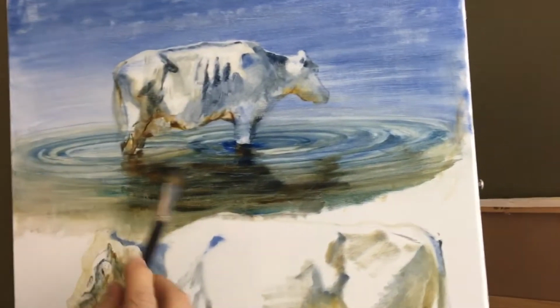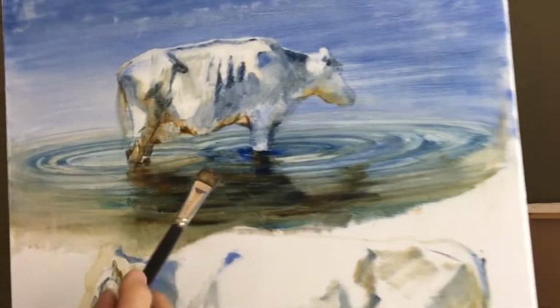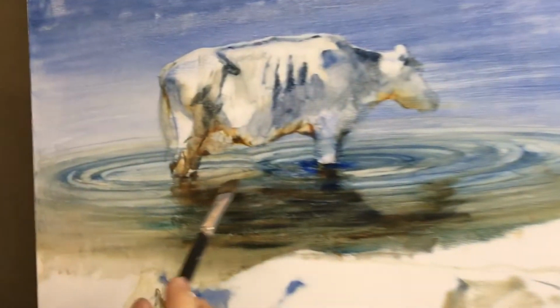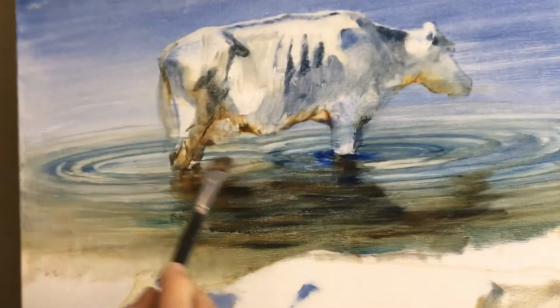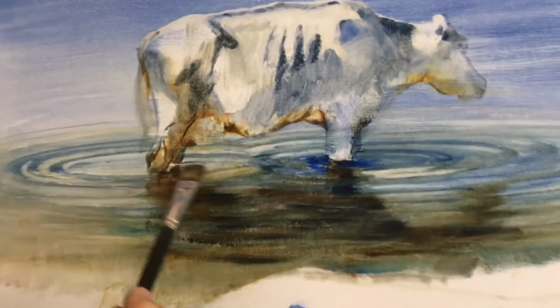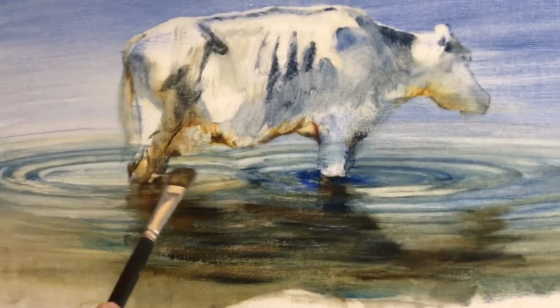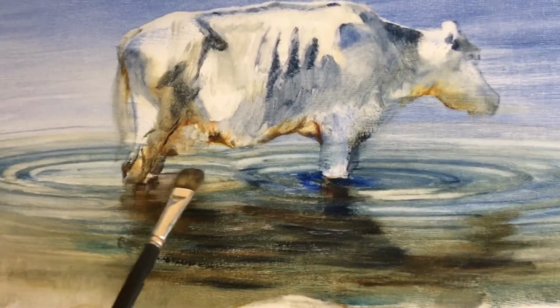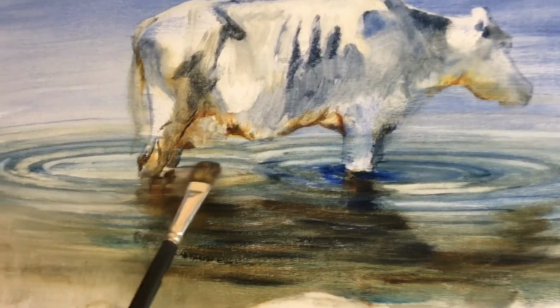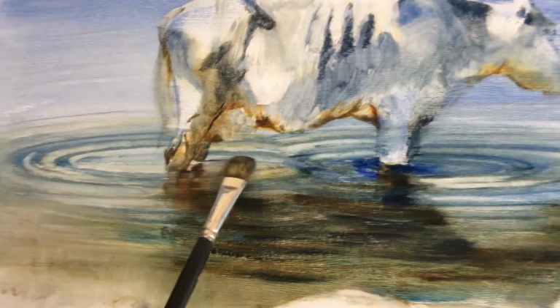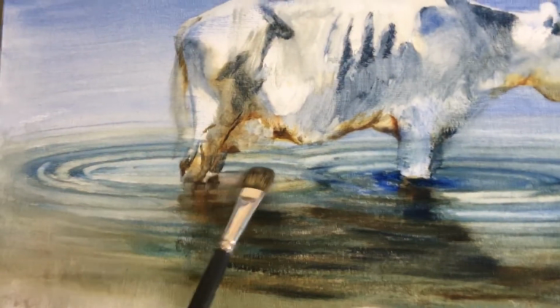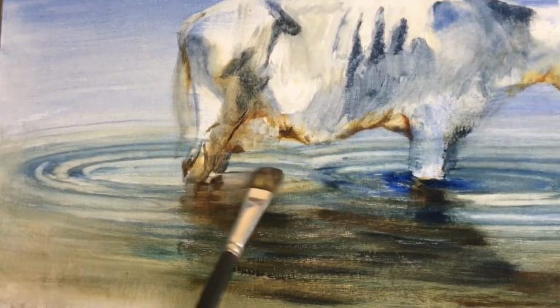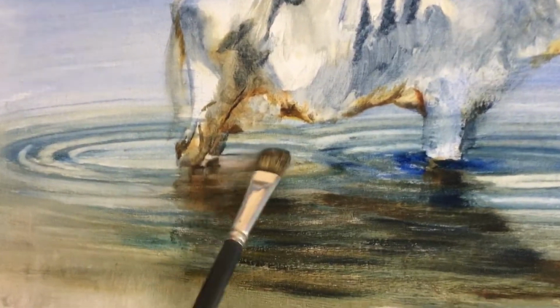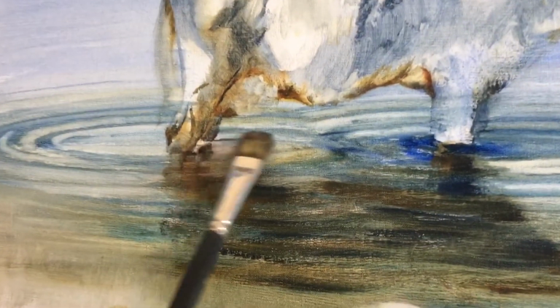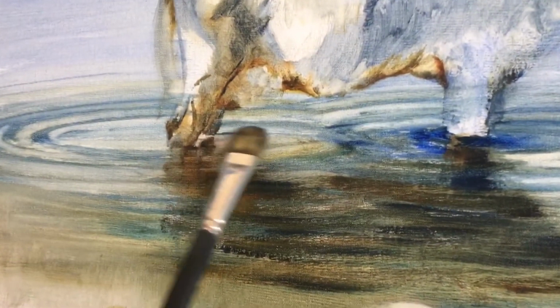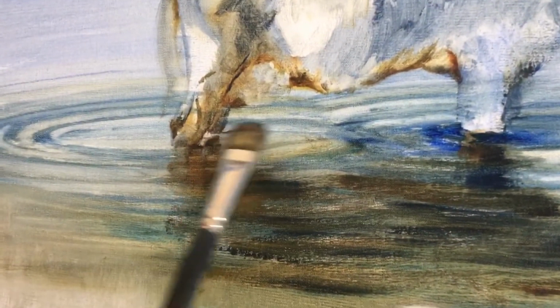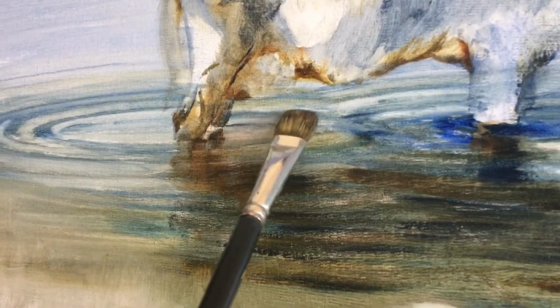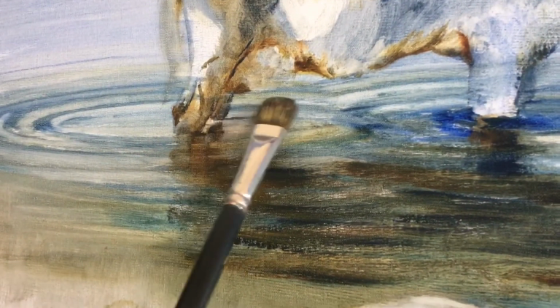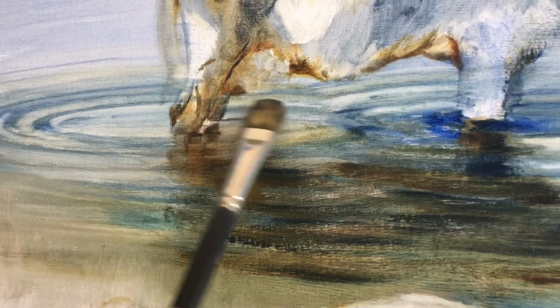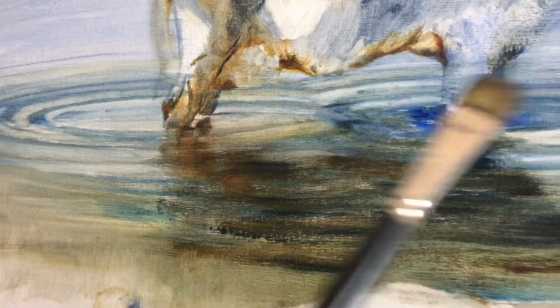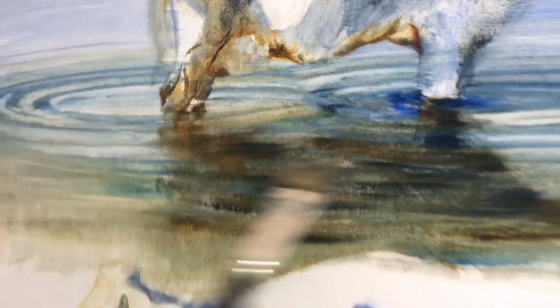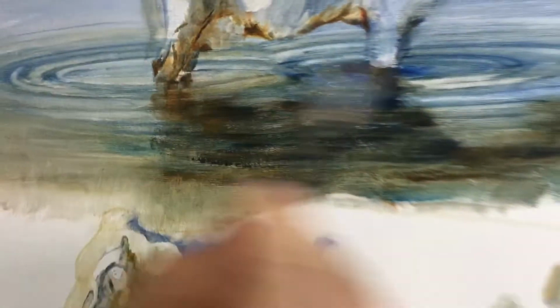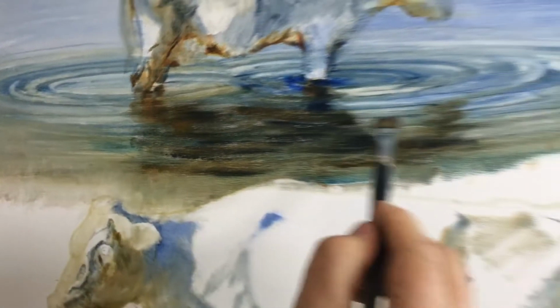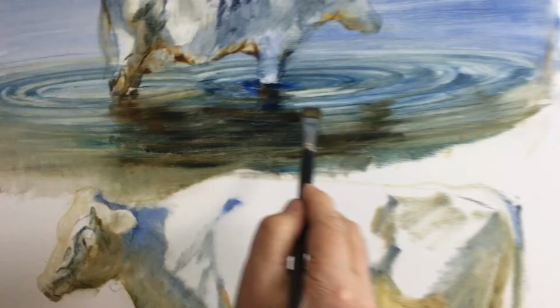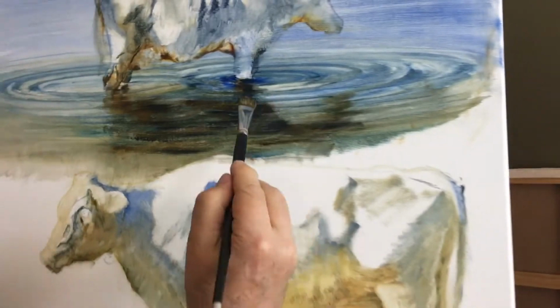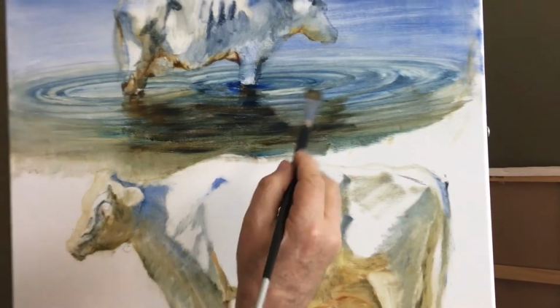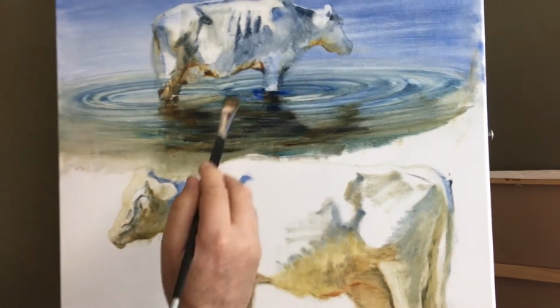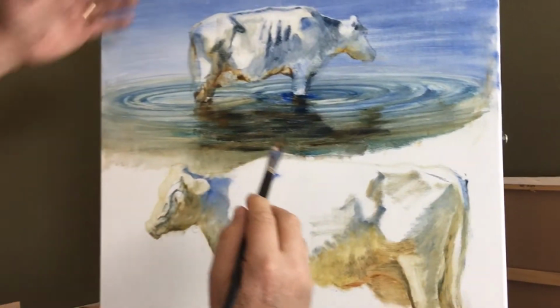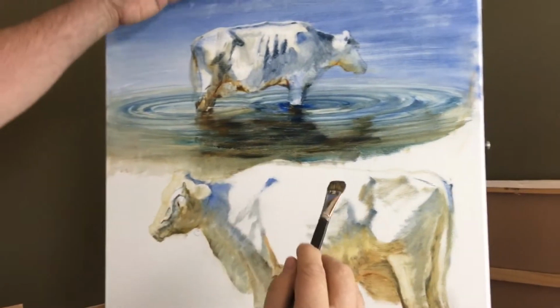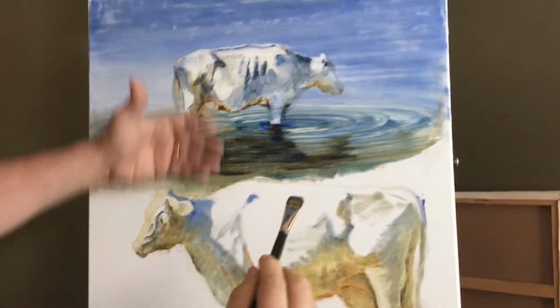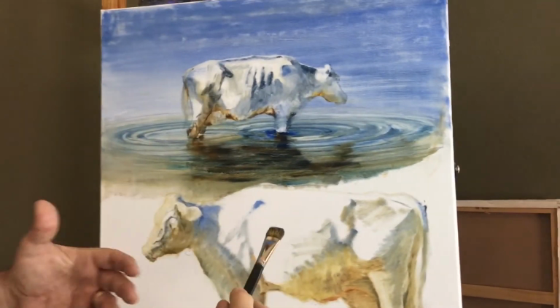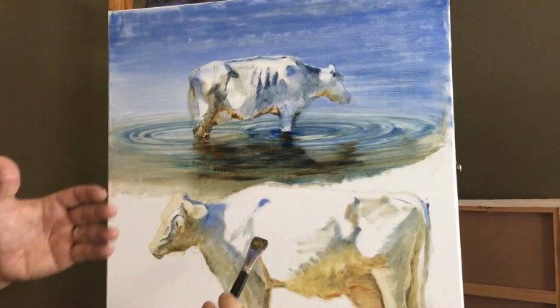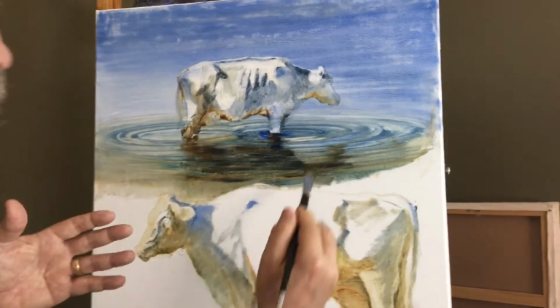I really just started this, but I'm trying to build the environment. I'm trying to build the planes and get the planes right, get the values right, and also give the feel of the atmosphere.